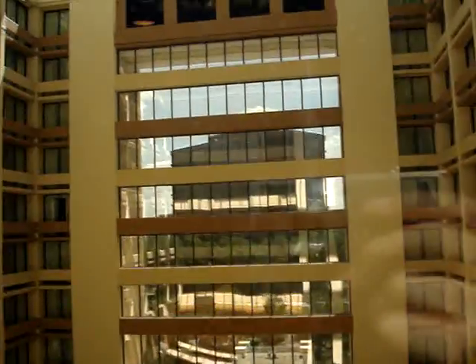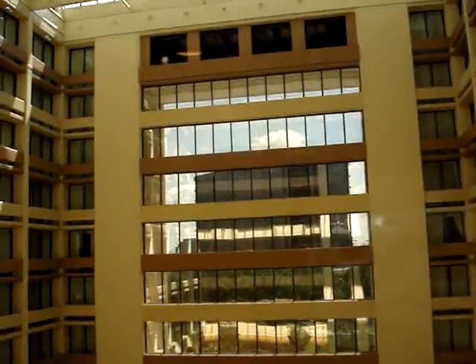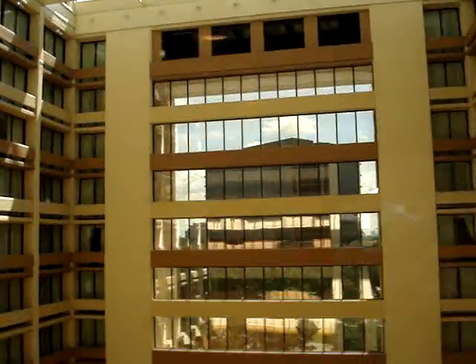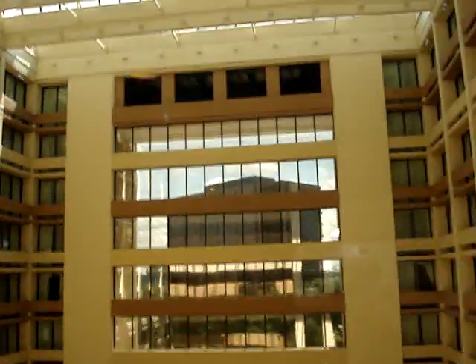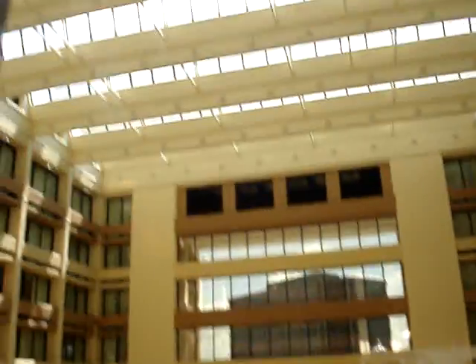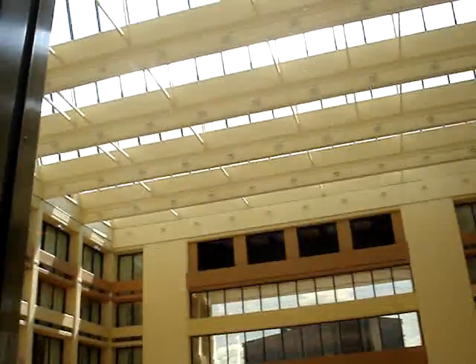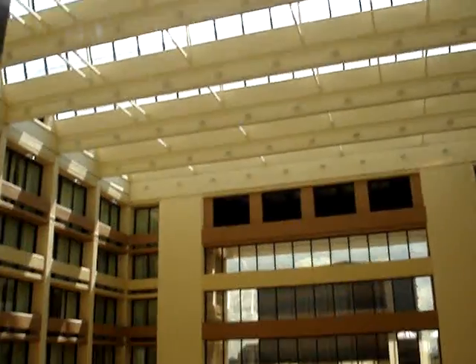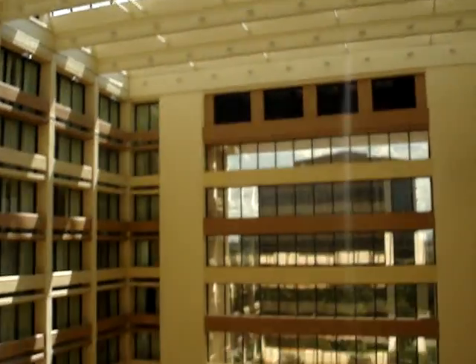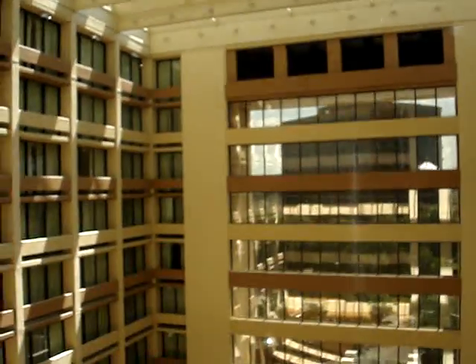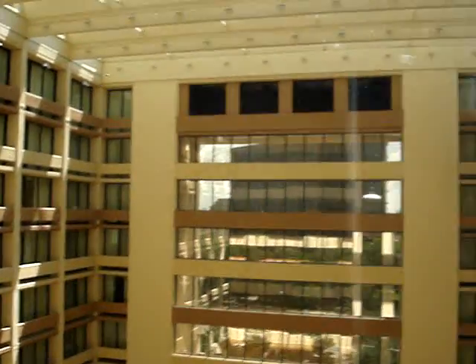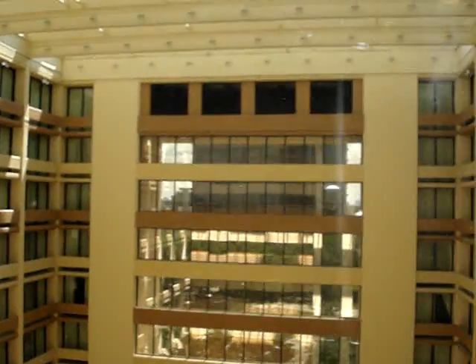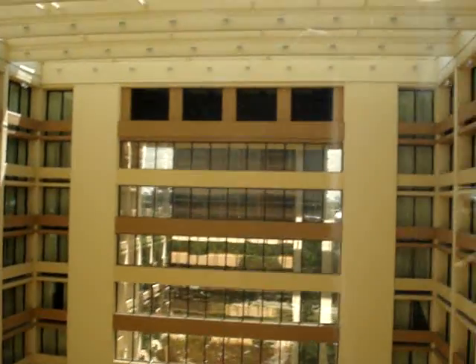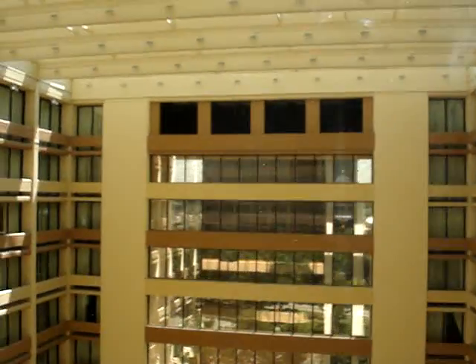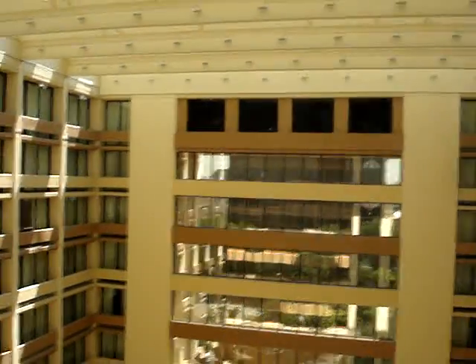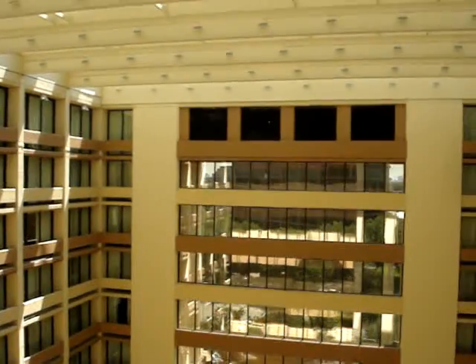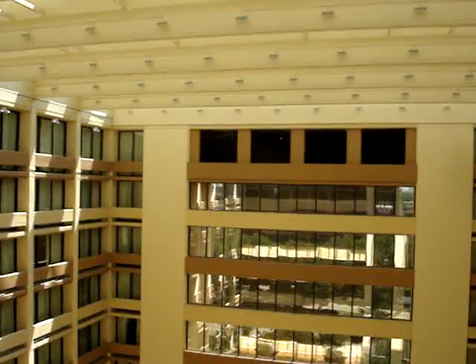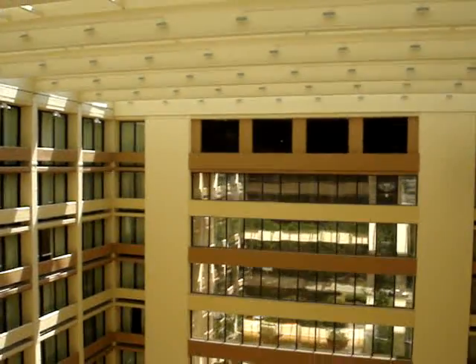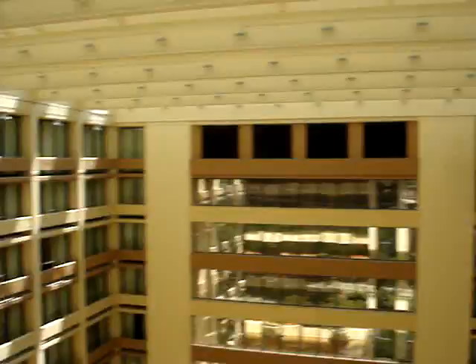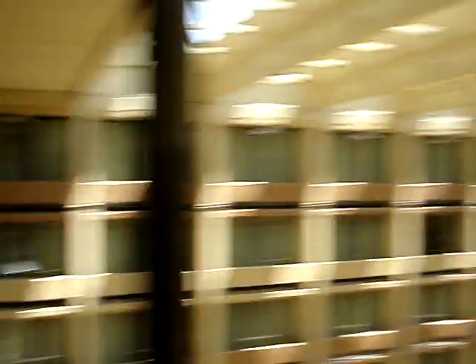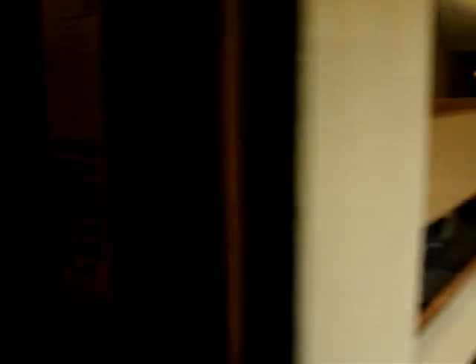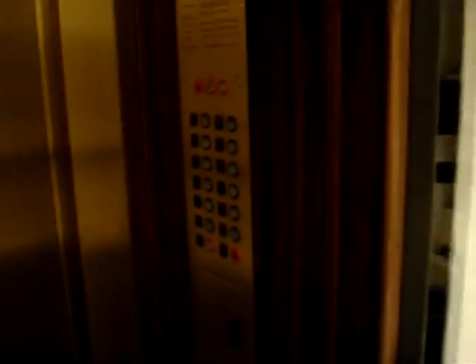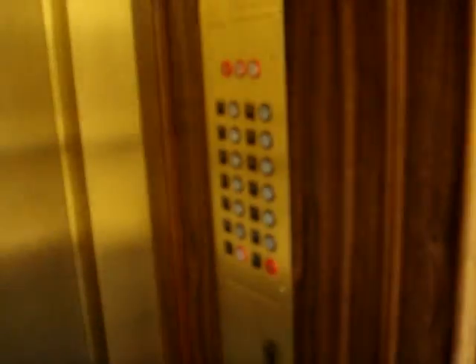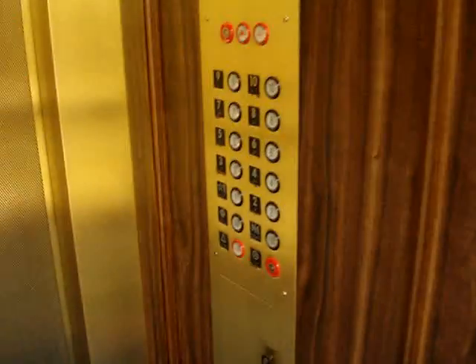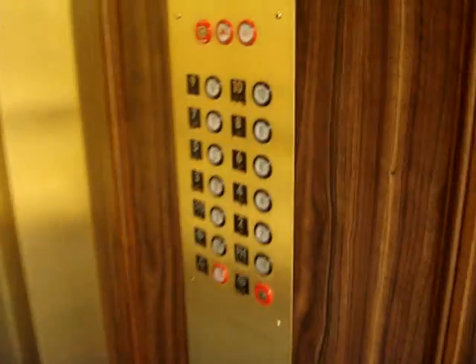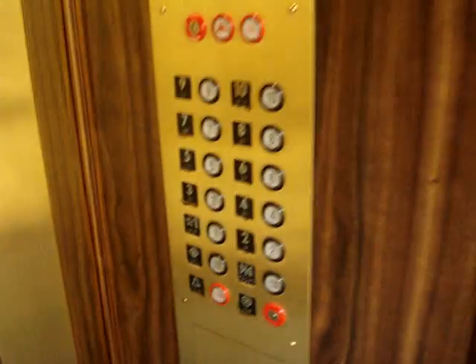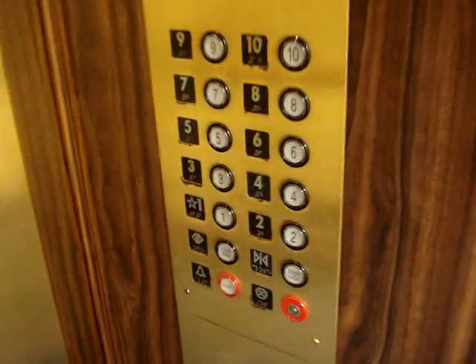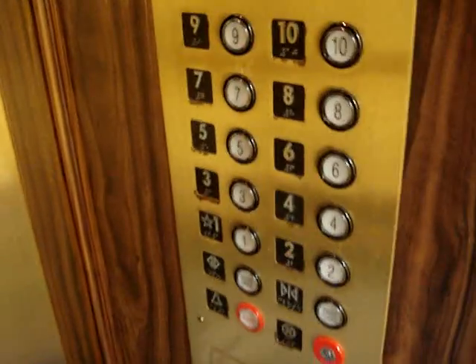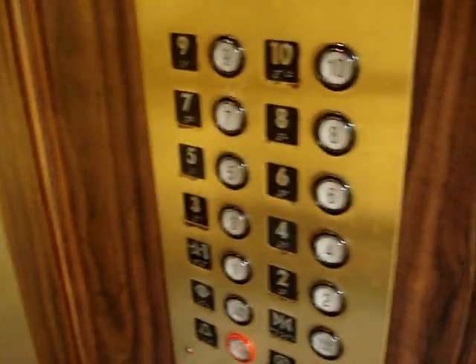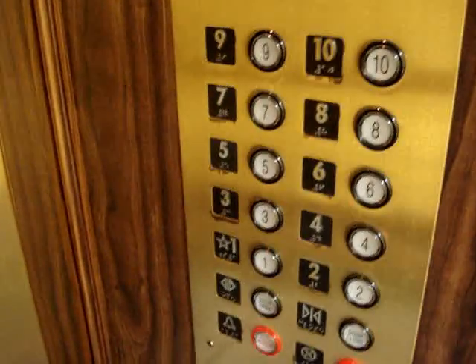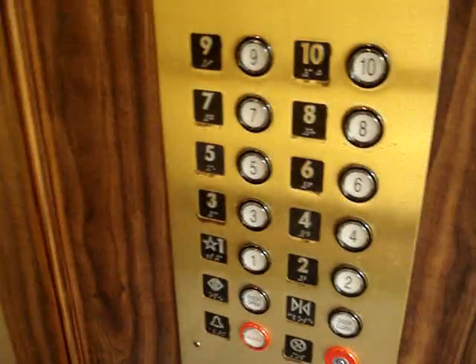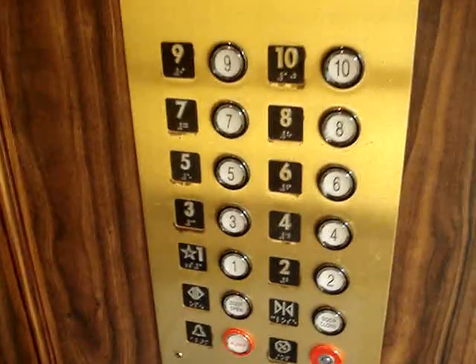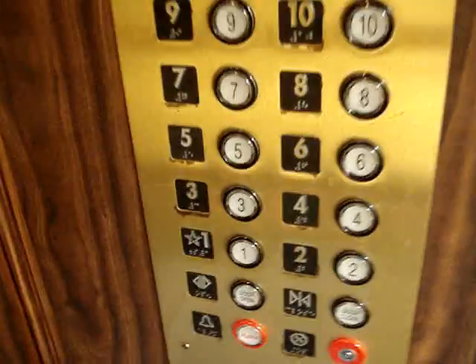These are the glass elevators at the Marriott Westchase Hotel in Houston, Texas. These are Dover with innovation fixtures. Schuyler and CupTV, what do you think of these?